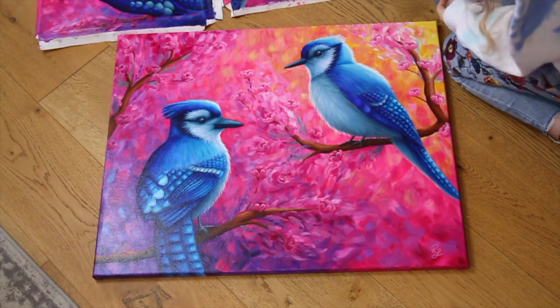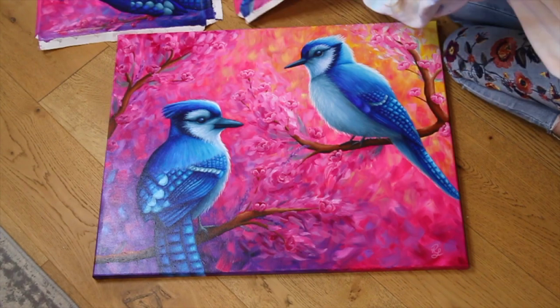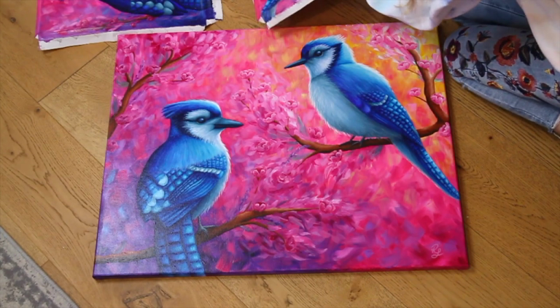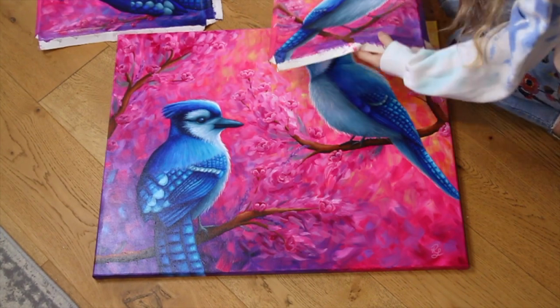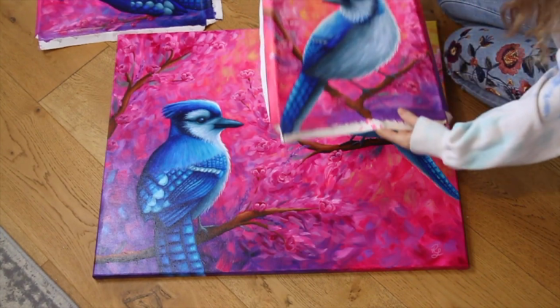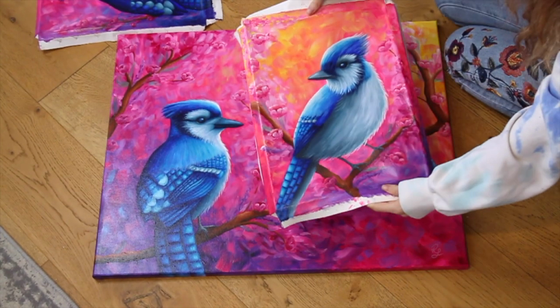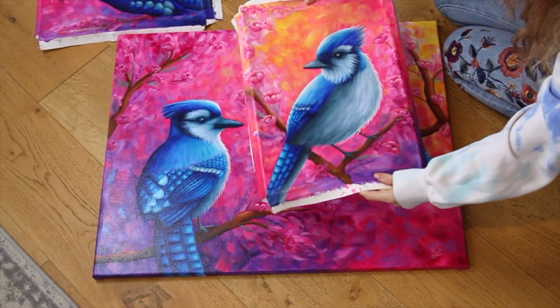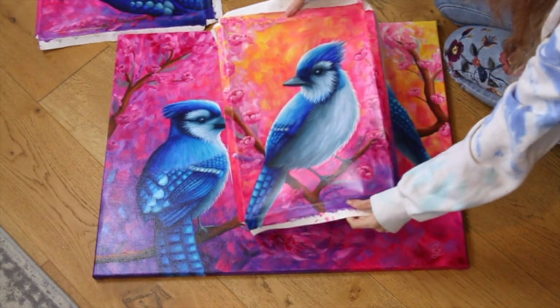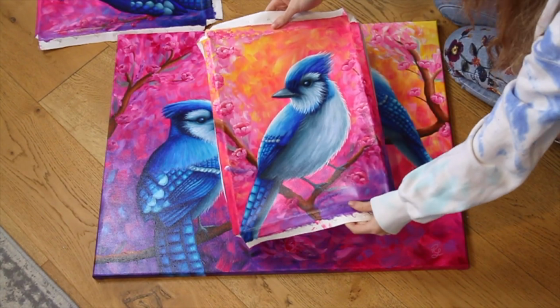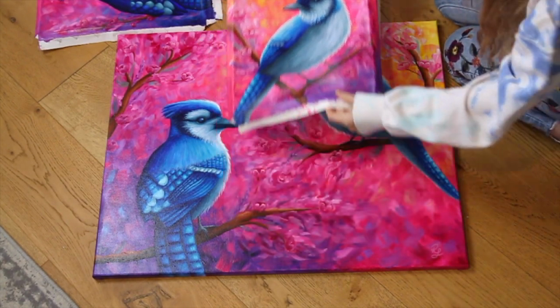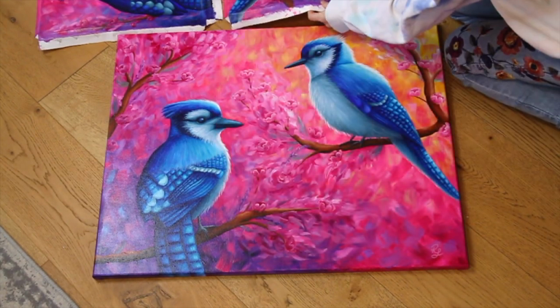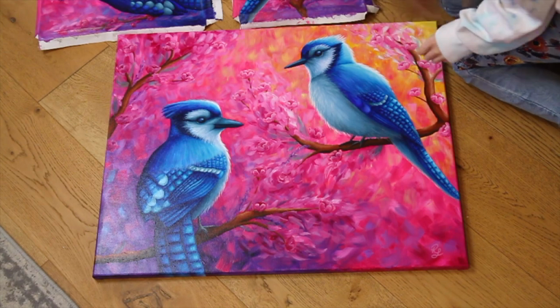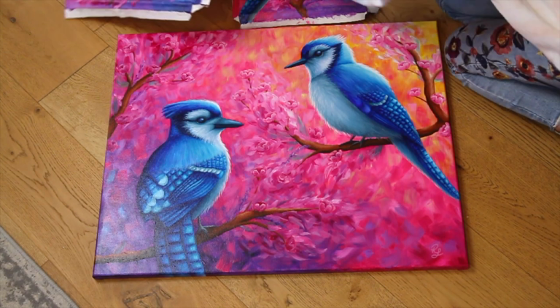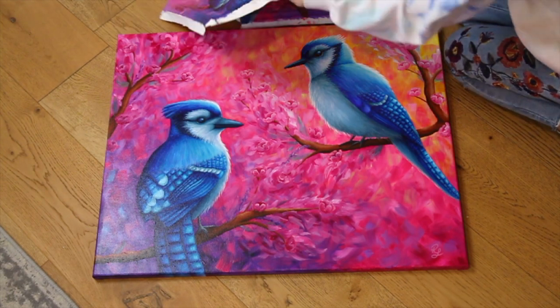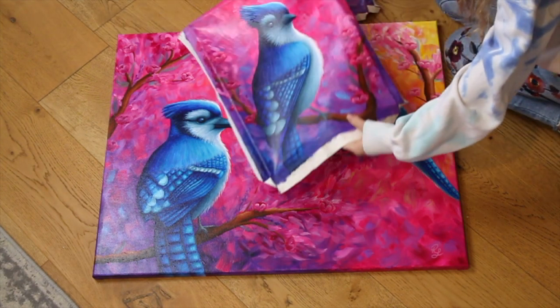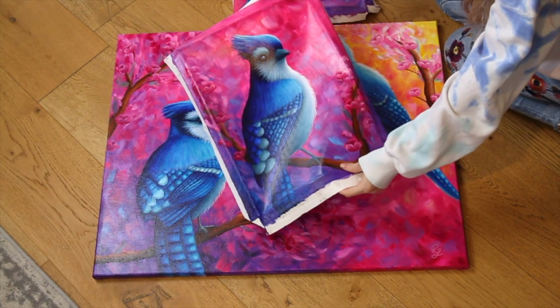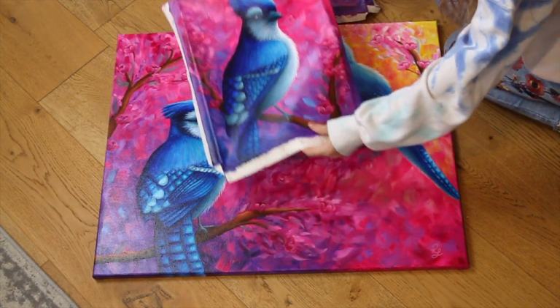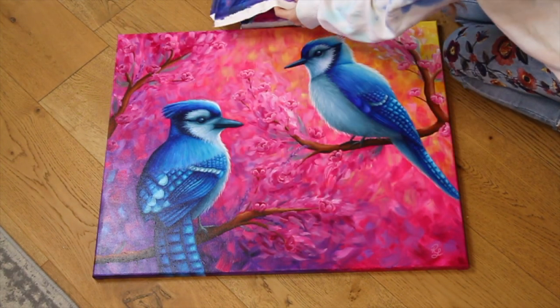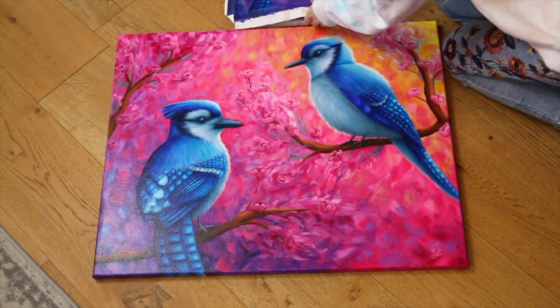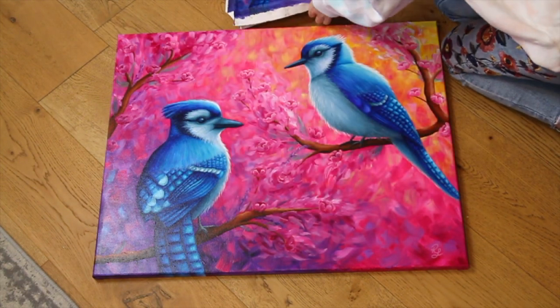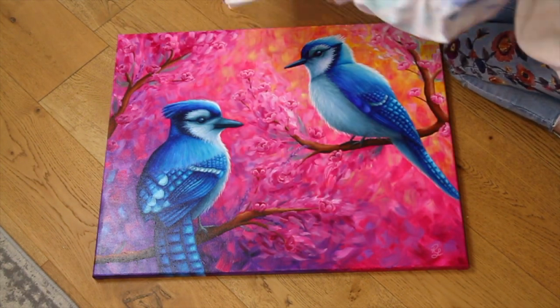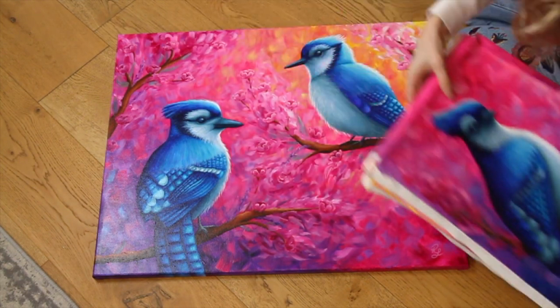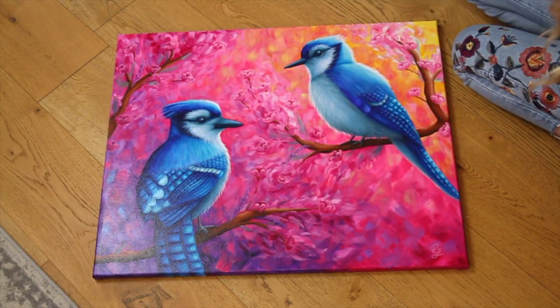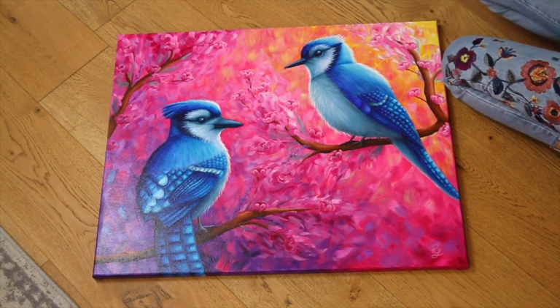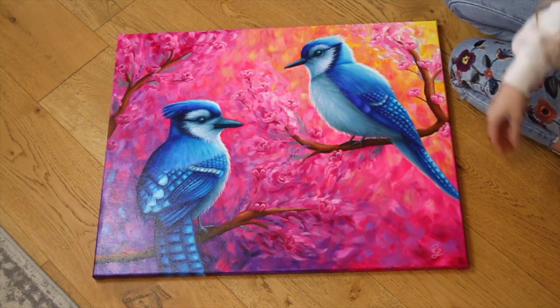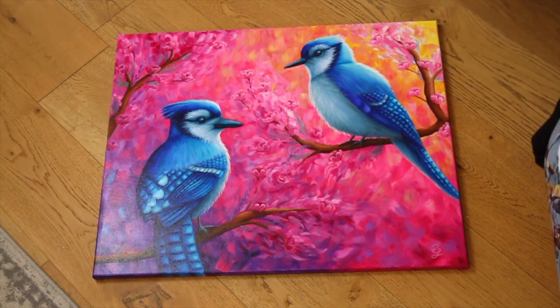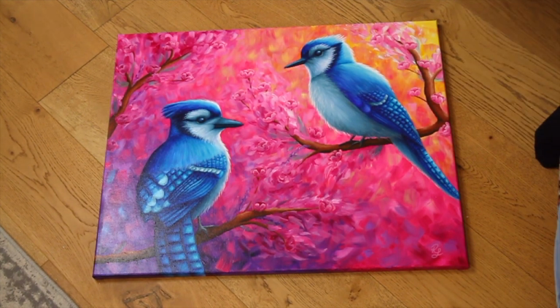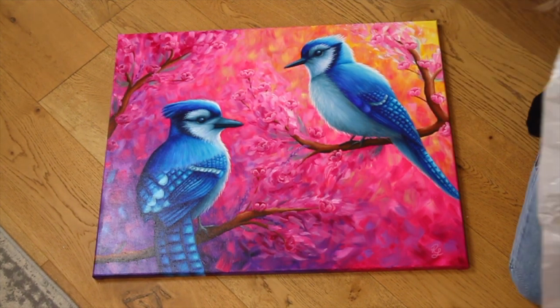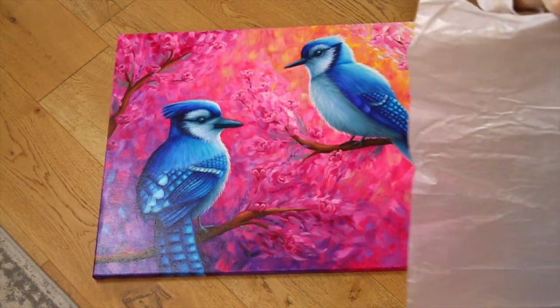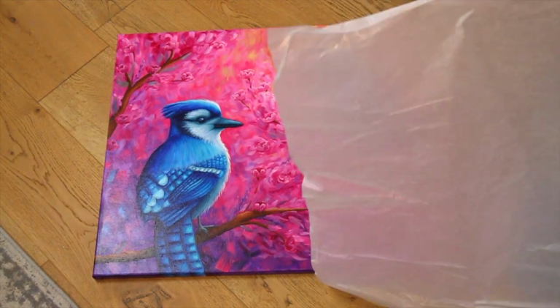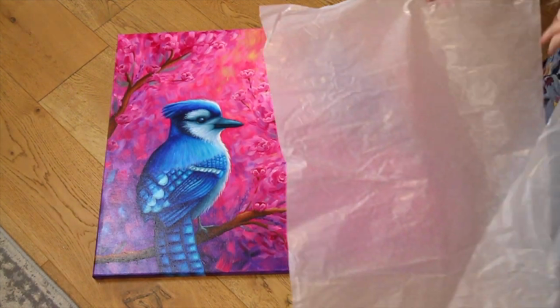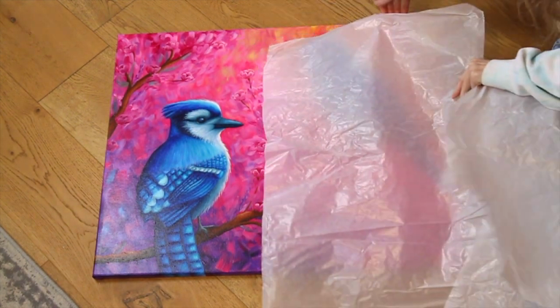Hey guys! I'm going to show you how I pack my acrylic paintings into a tube to ship safely overseas. I'm actually packing three paintings into one tube as this was a custom order of three Bluejay paintings, but you can follow the same advice whether you're packing one or multiple paintings.